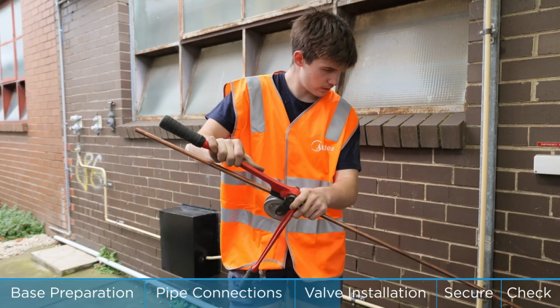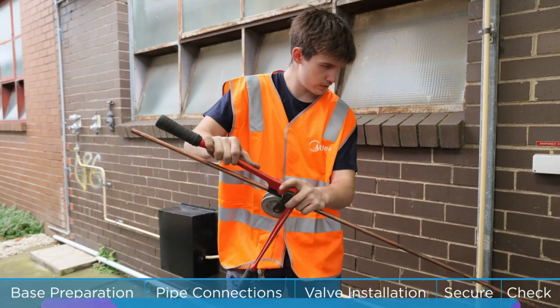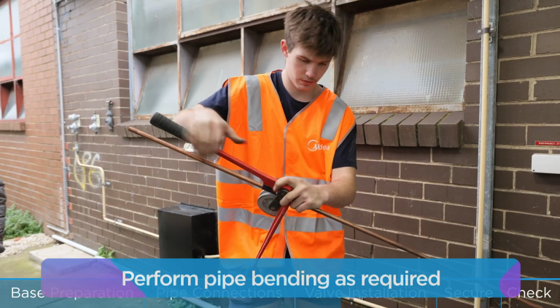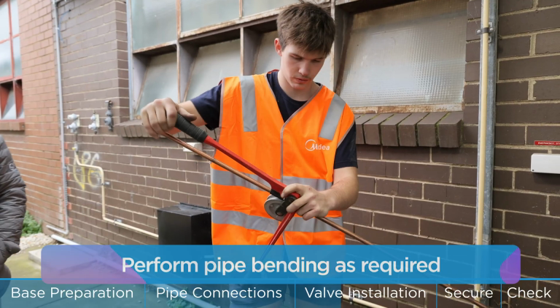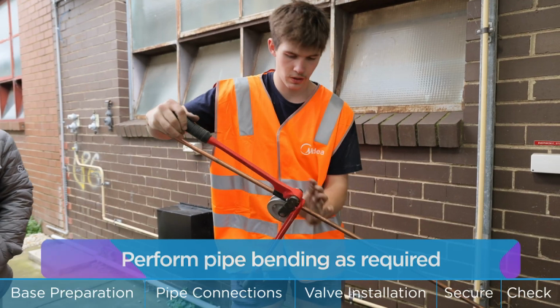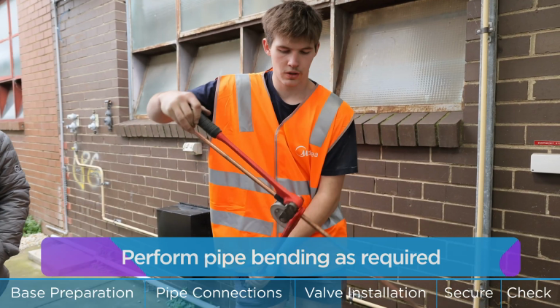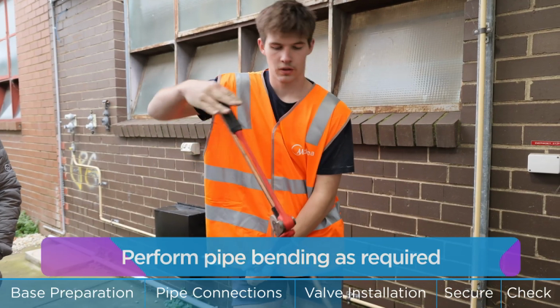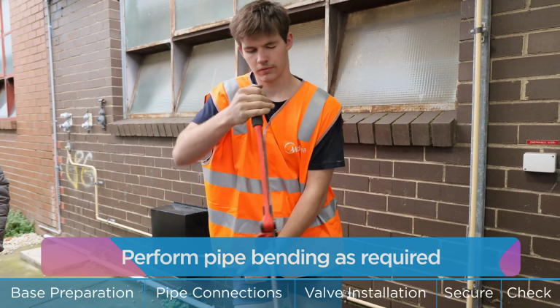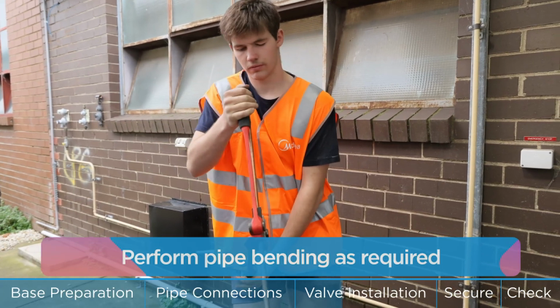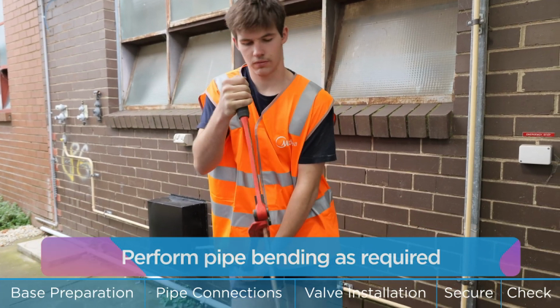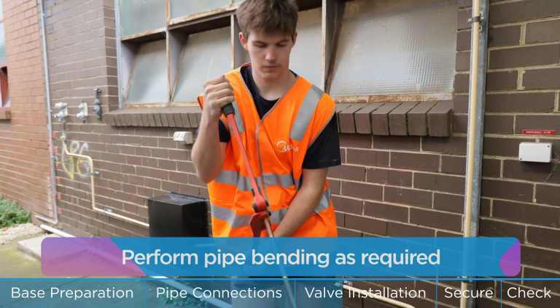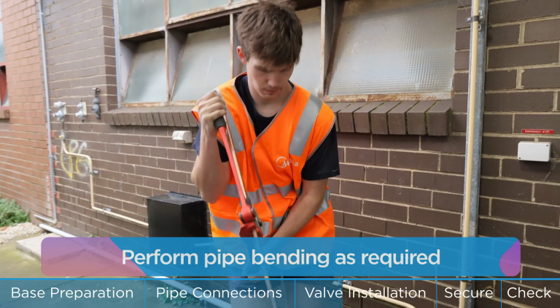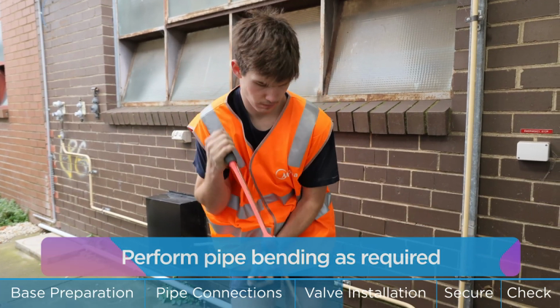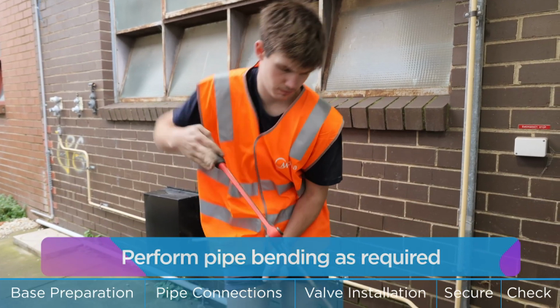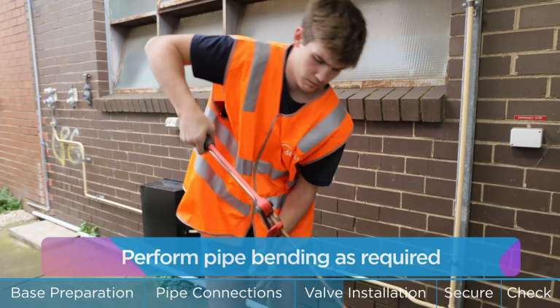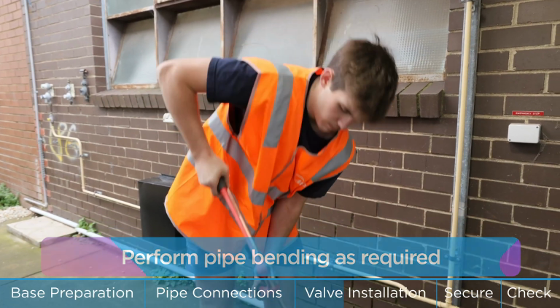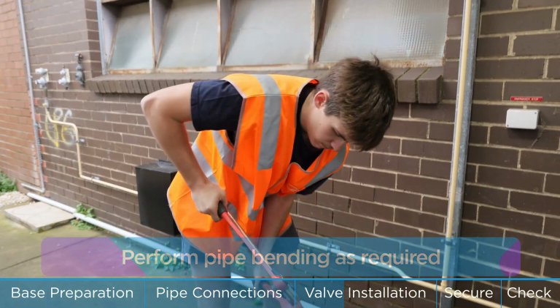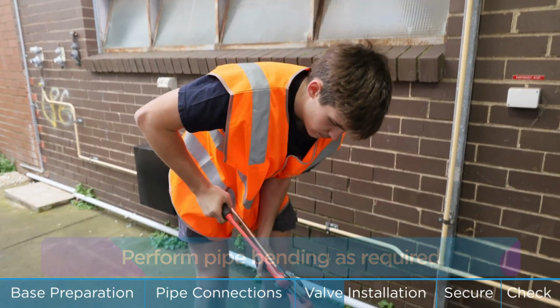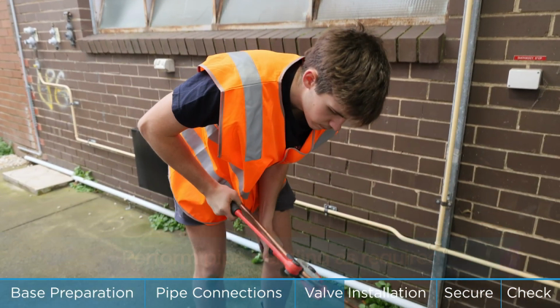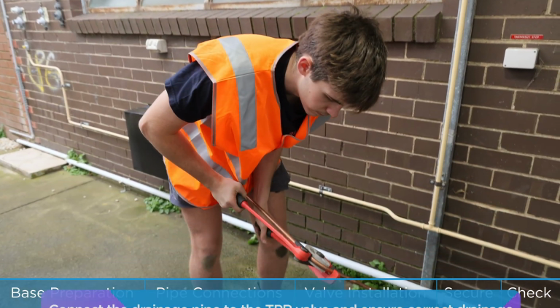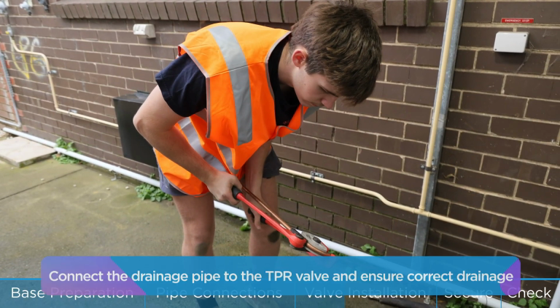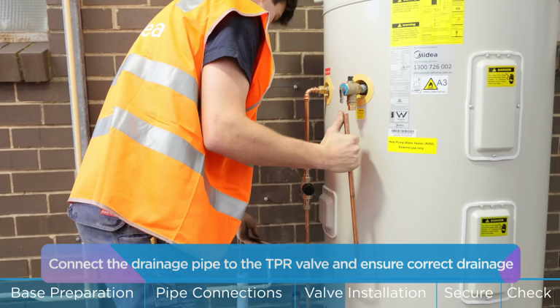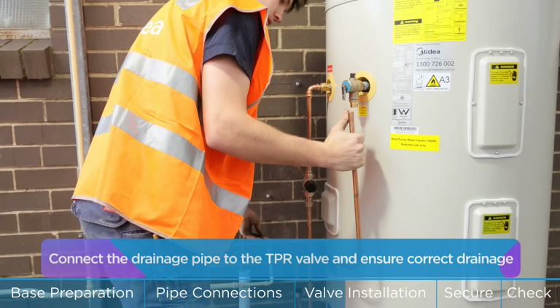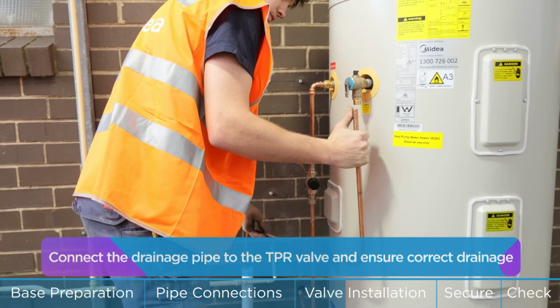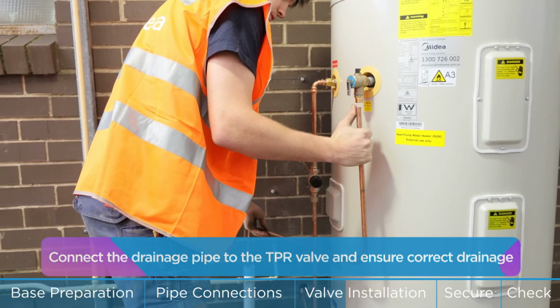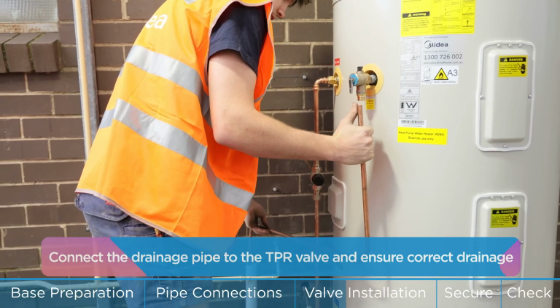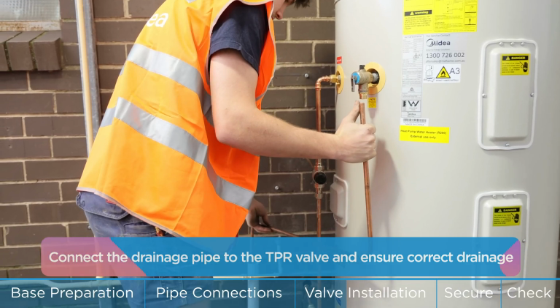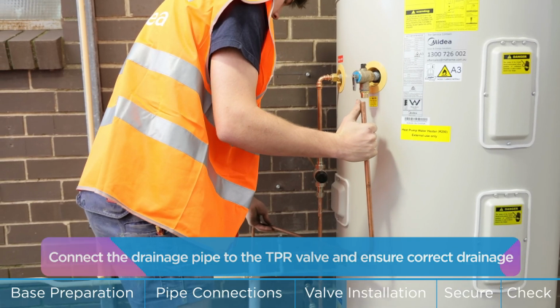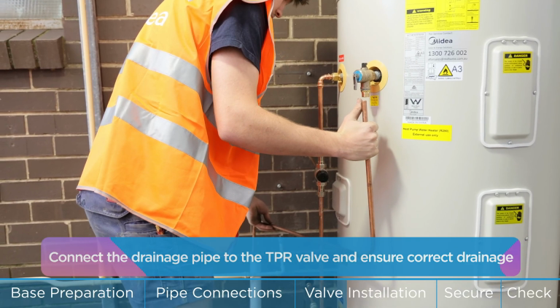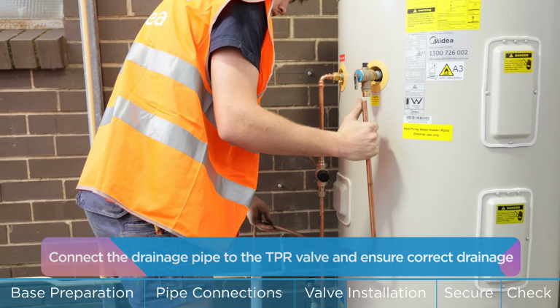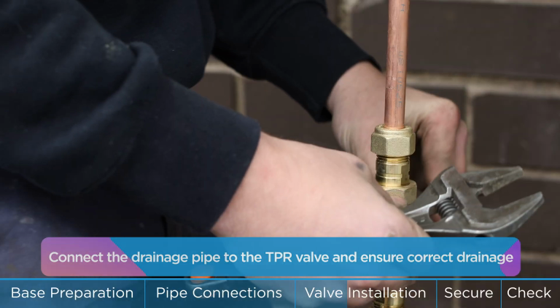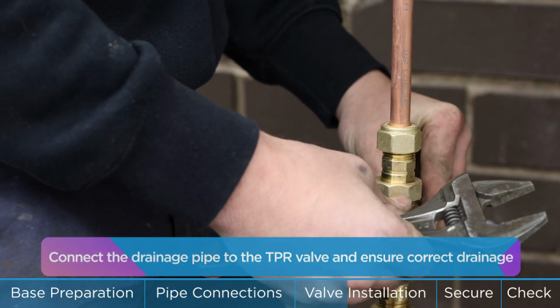Perform pipe bending as required. Connect the drainage pipe to the TPR valve and ensure correct drainage.